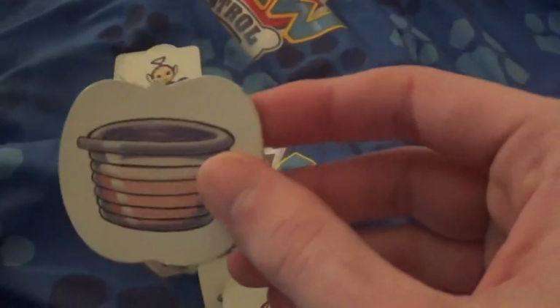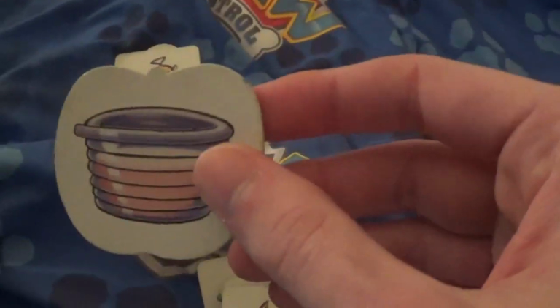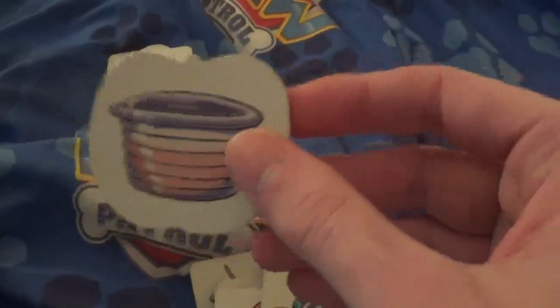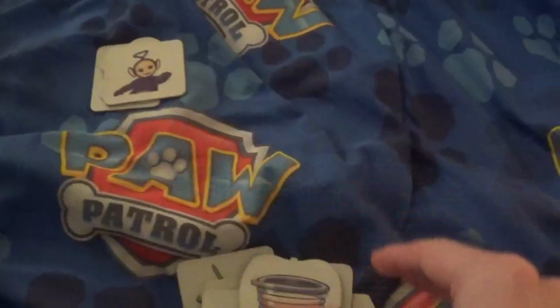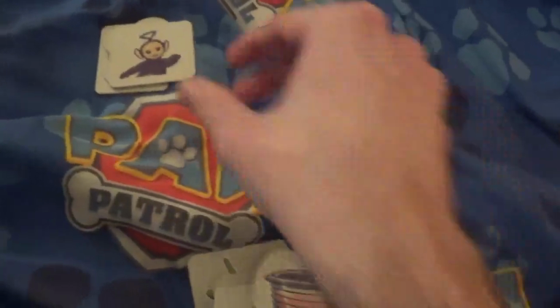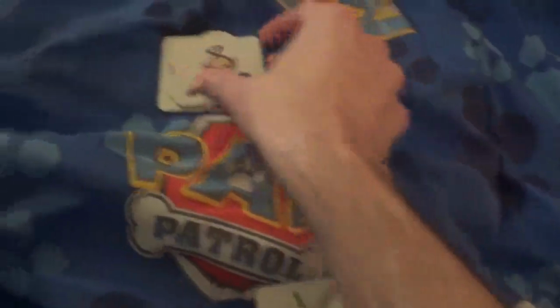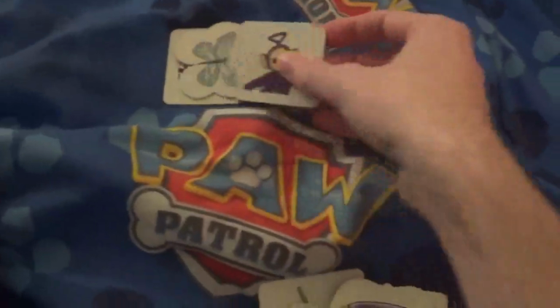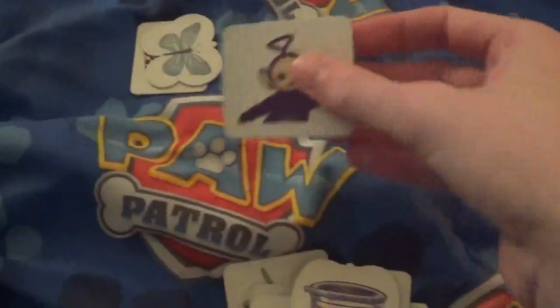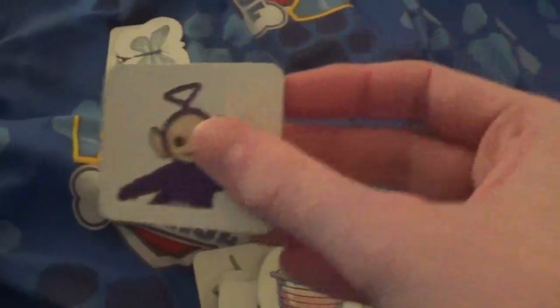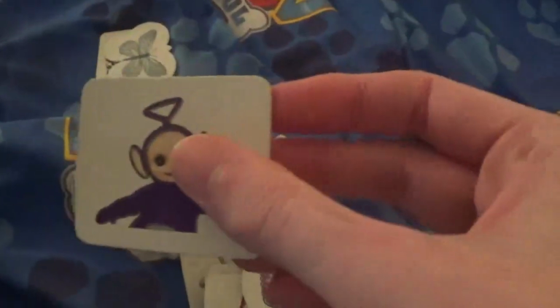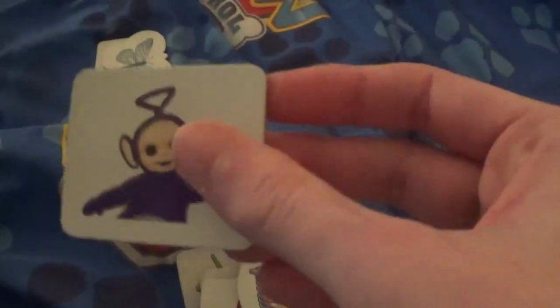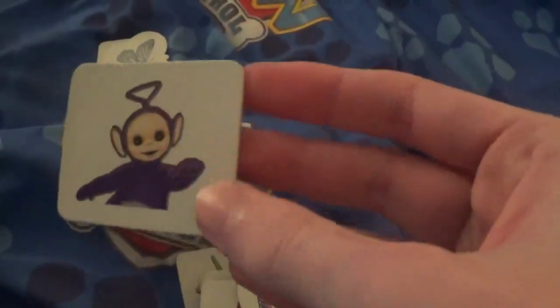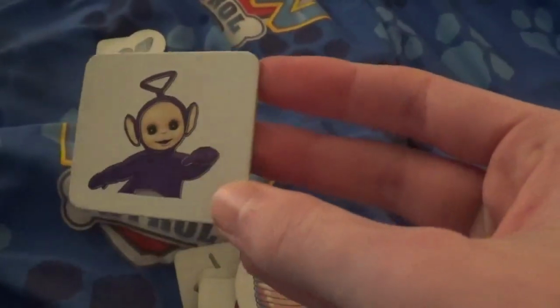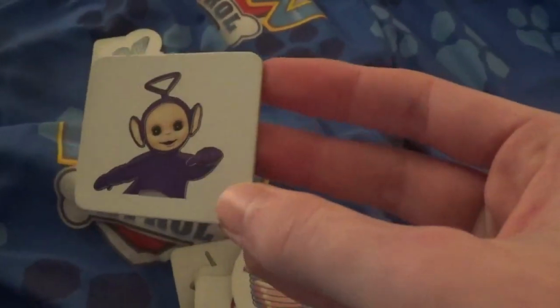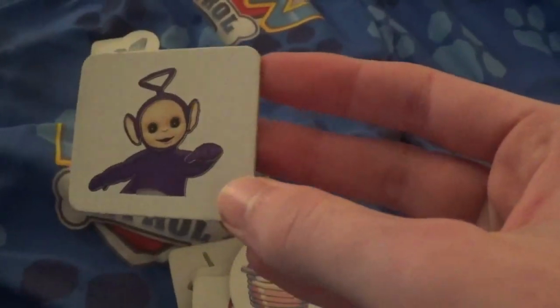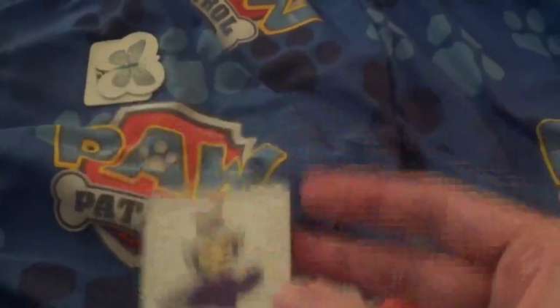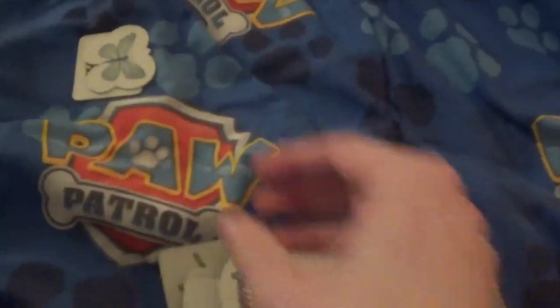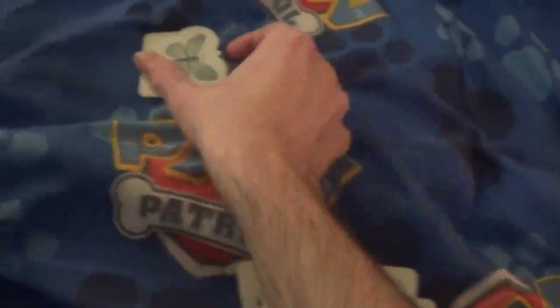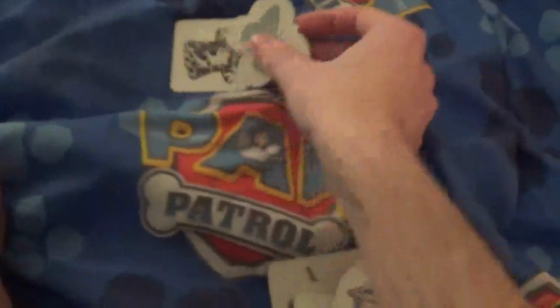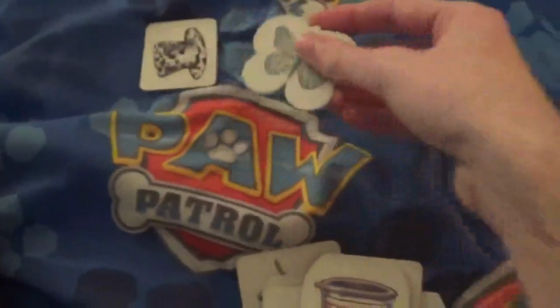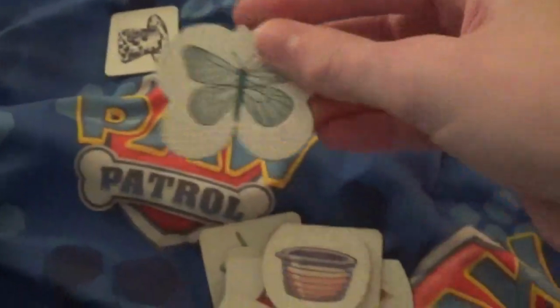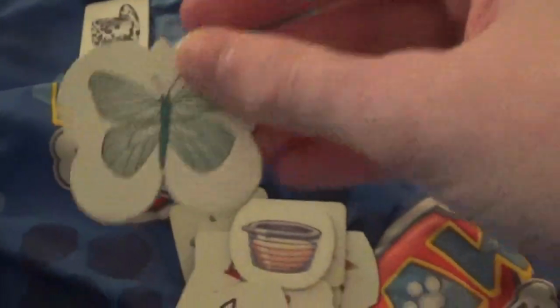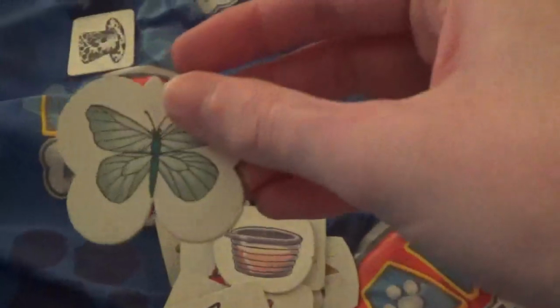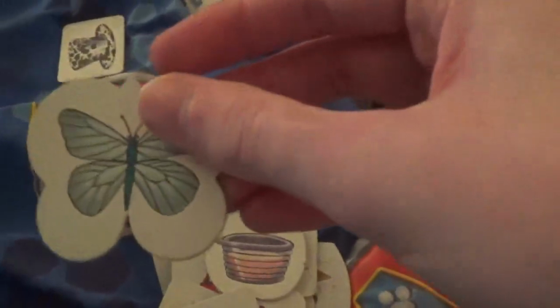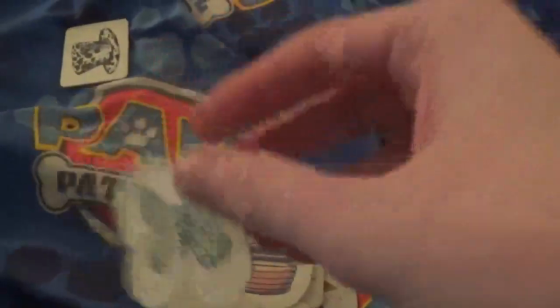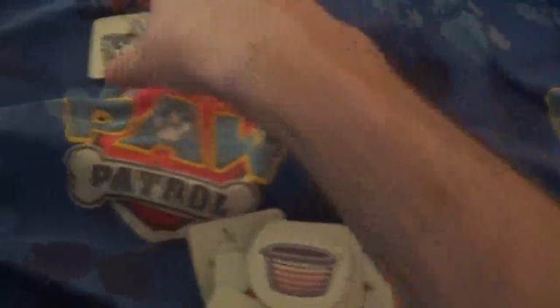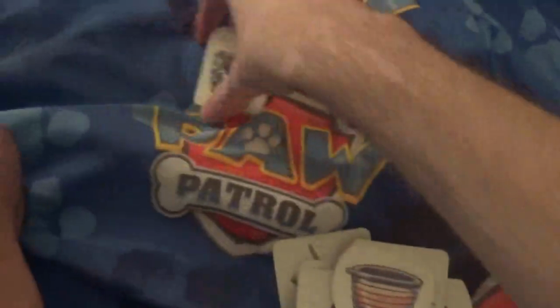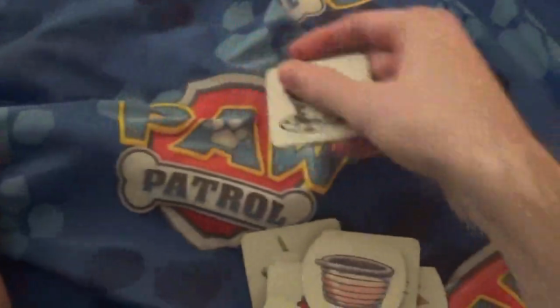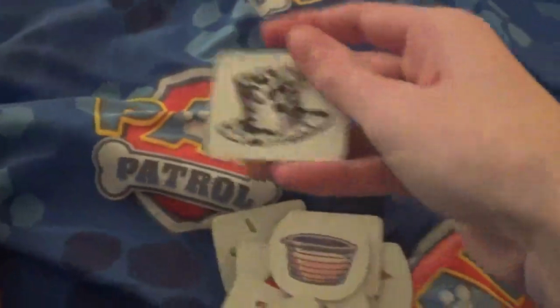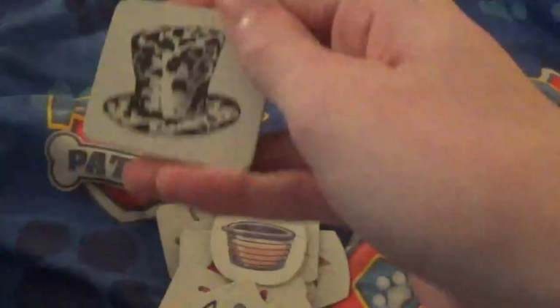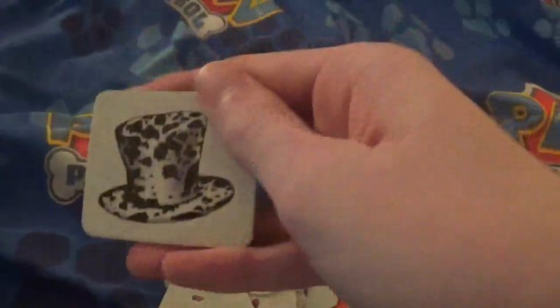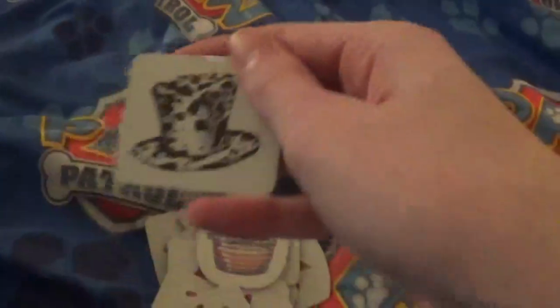Tubby Custard, Dinky Winky, and a butterfly, and Dipsy's hat.